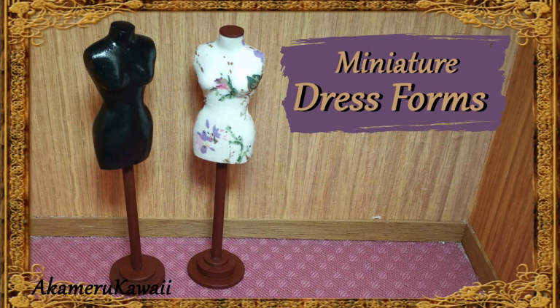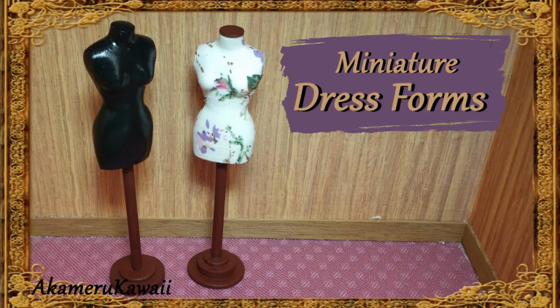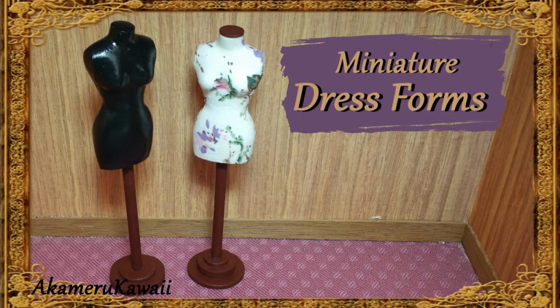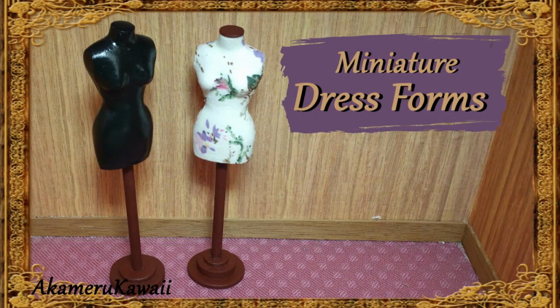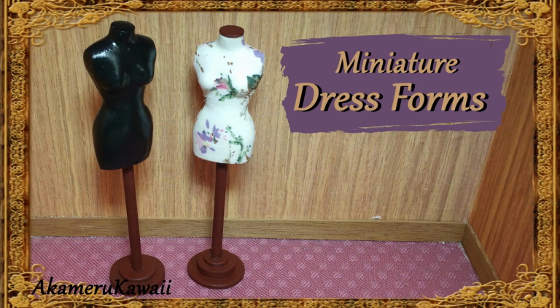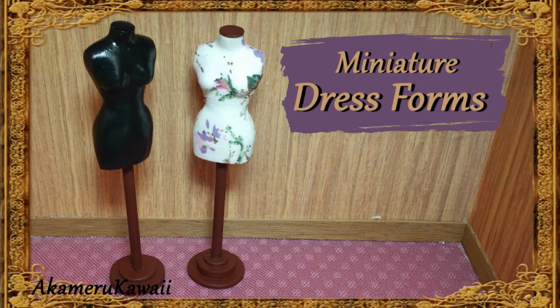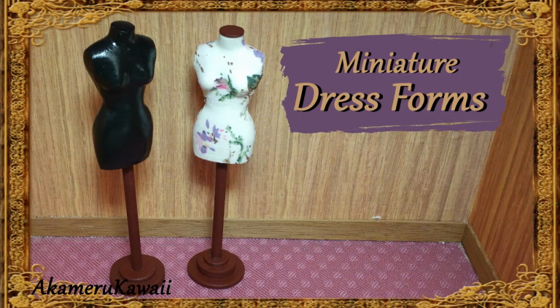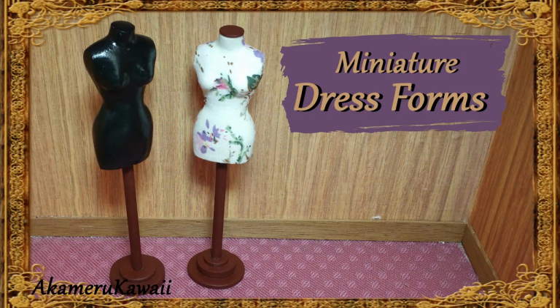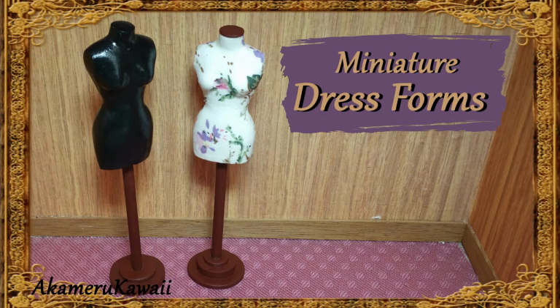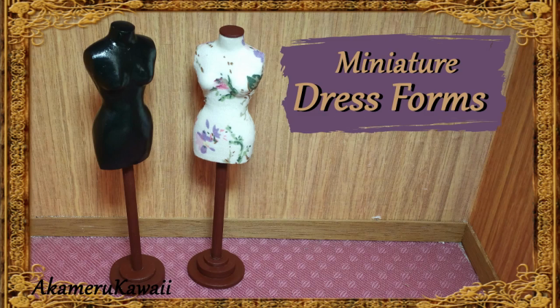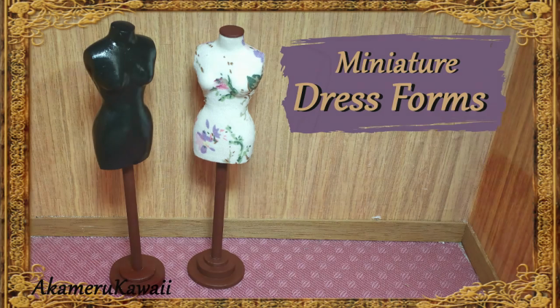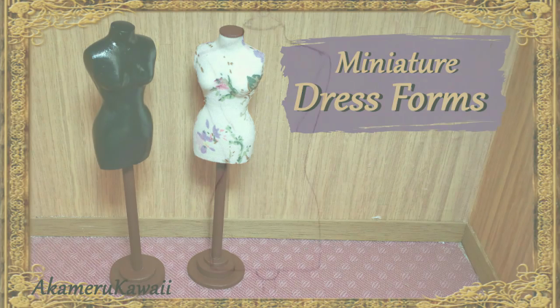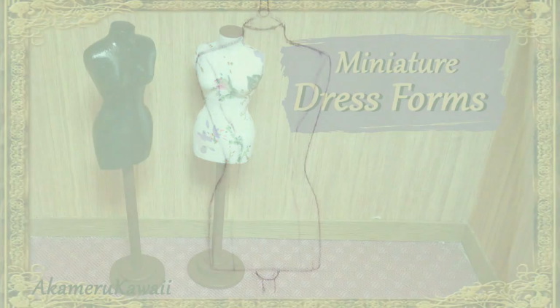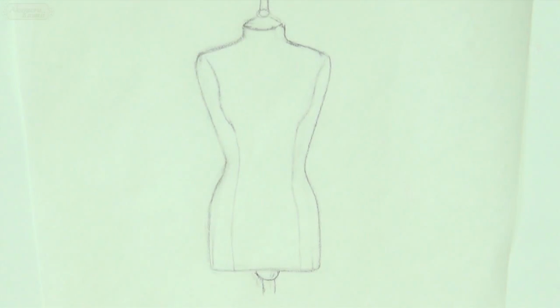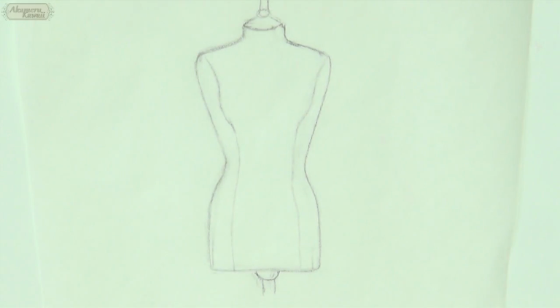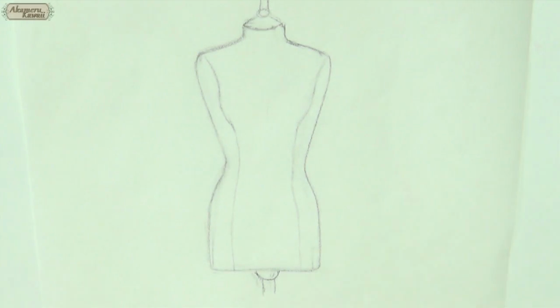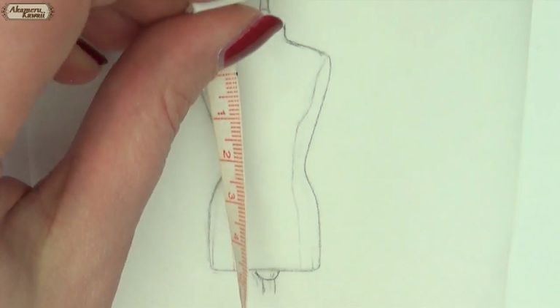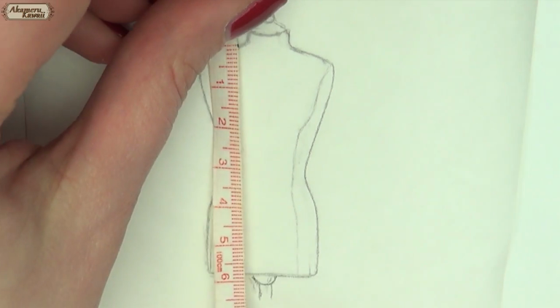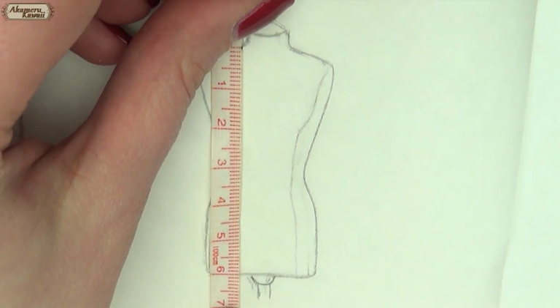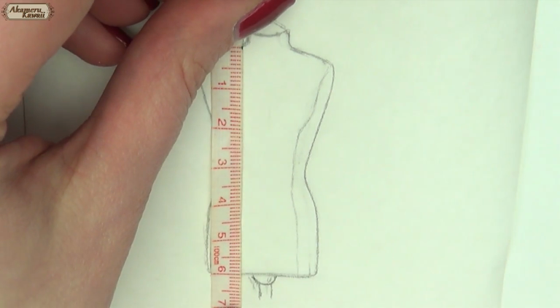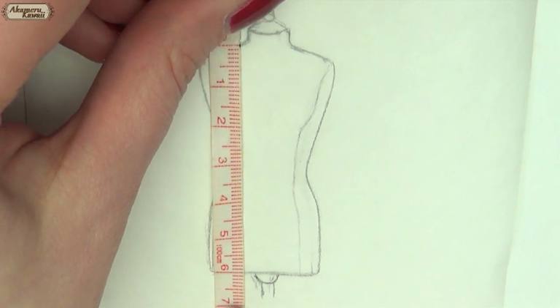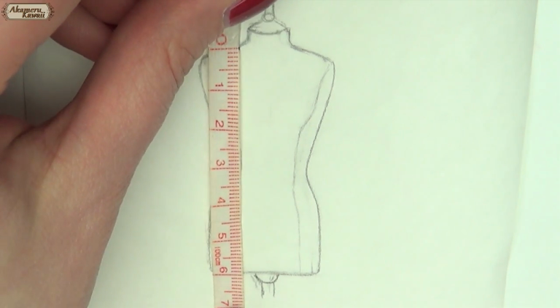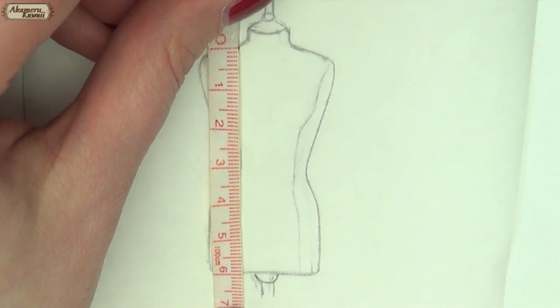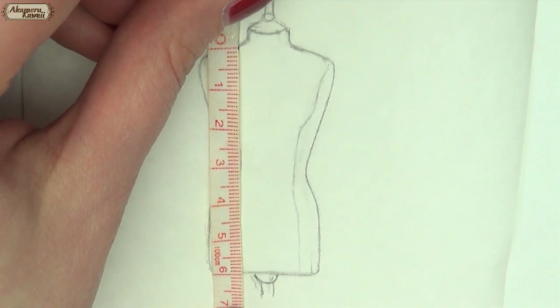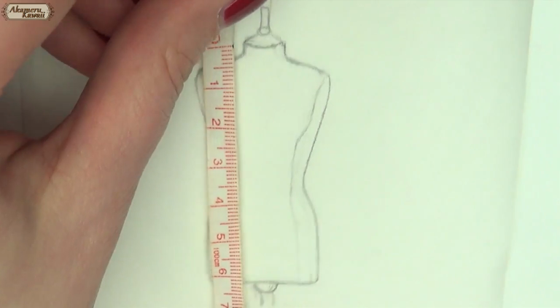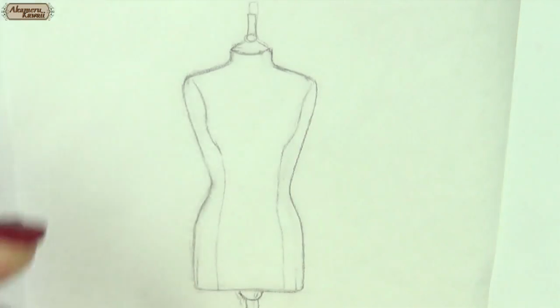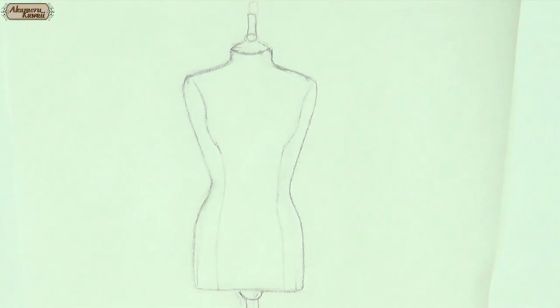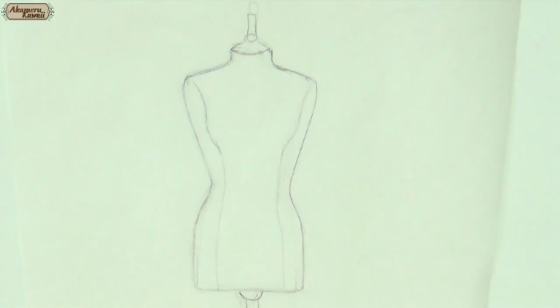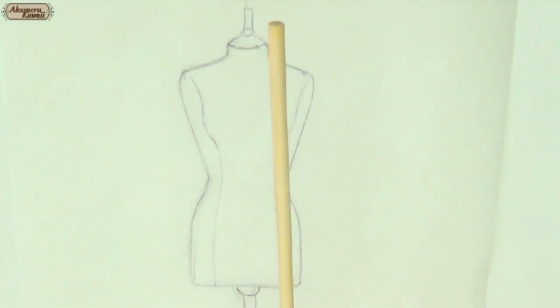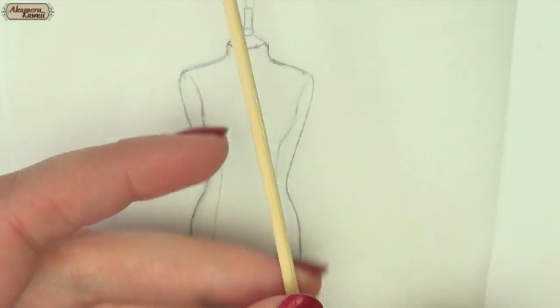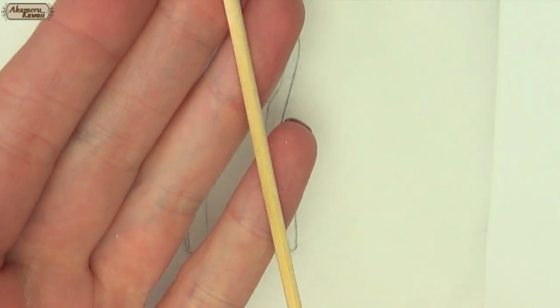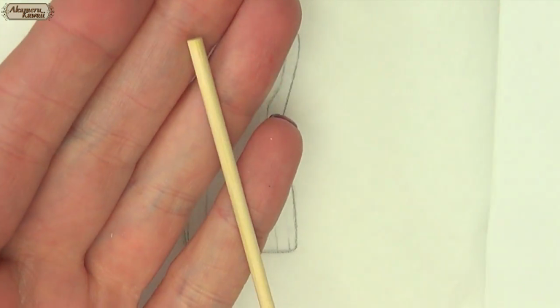Hi guys! Today we're making these miniature dress forms. First off I went online and found a measurement and a style of dress form that I like and made this stencil myself to work from.